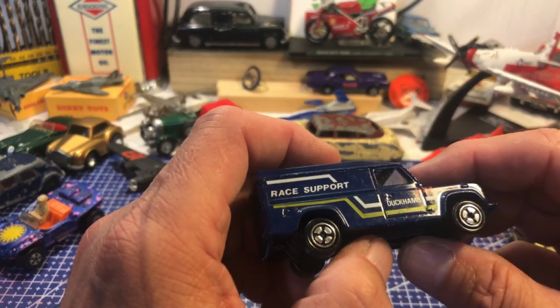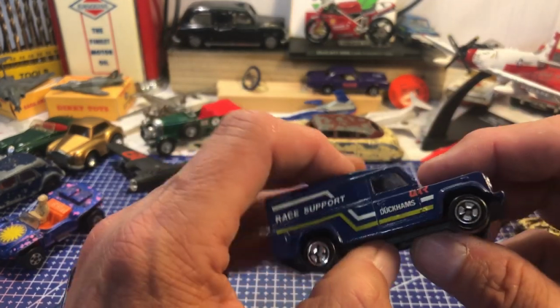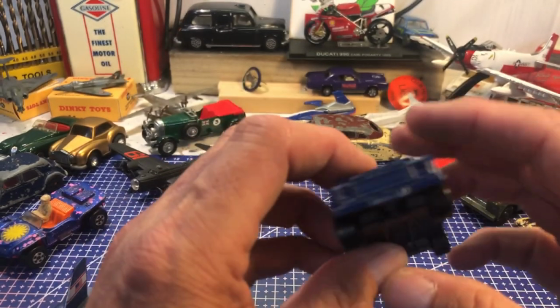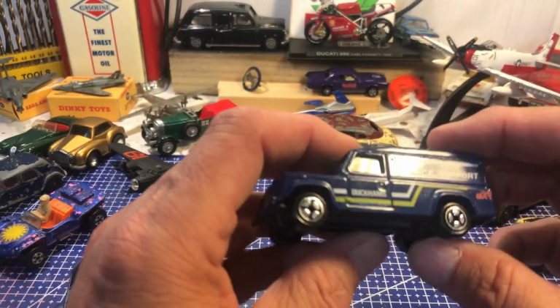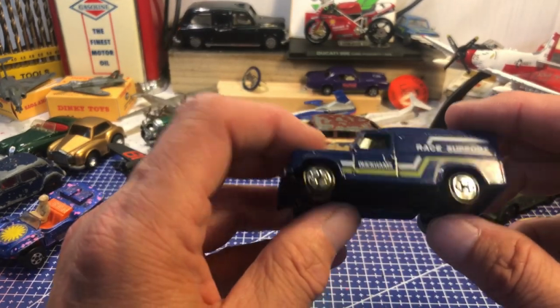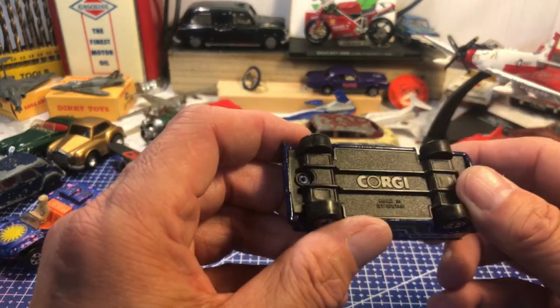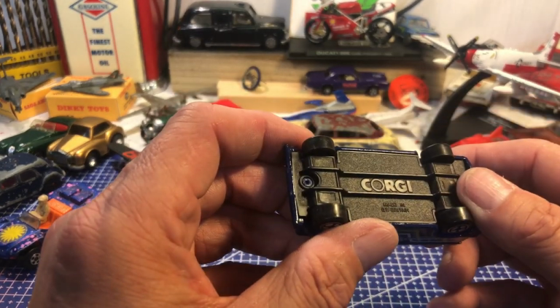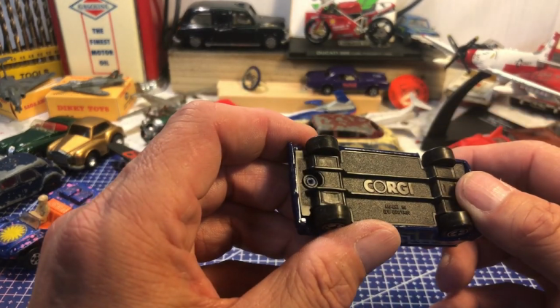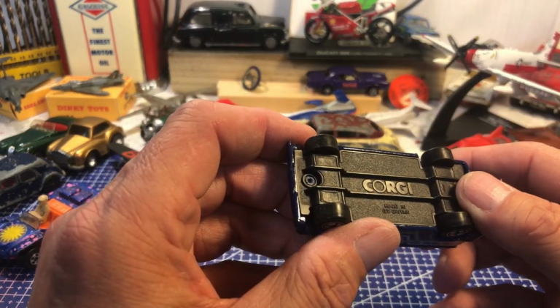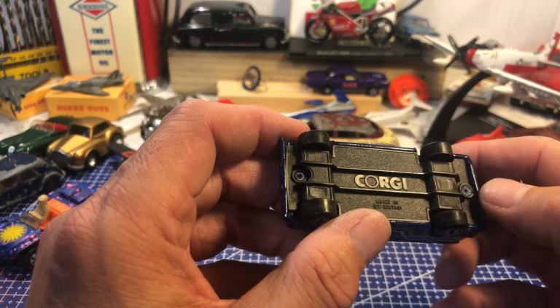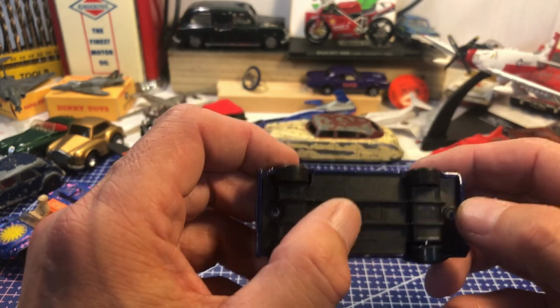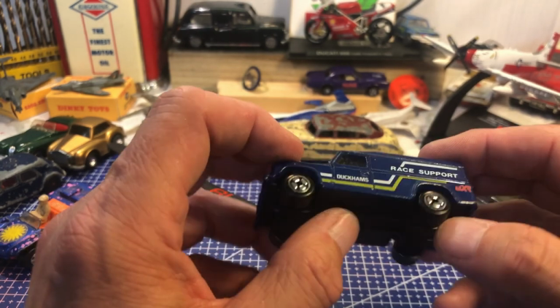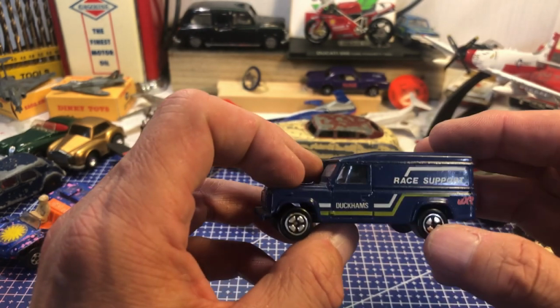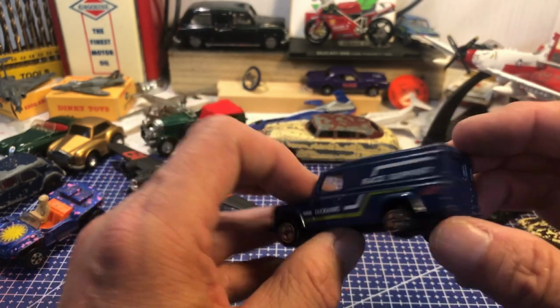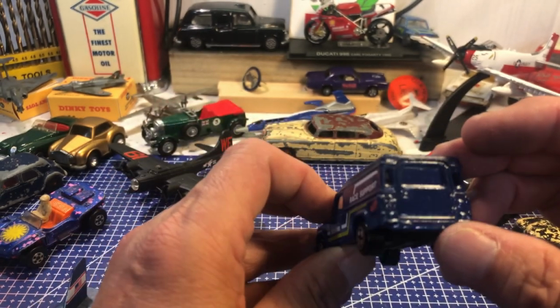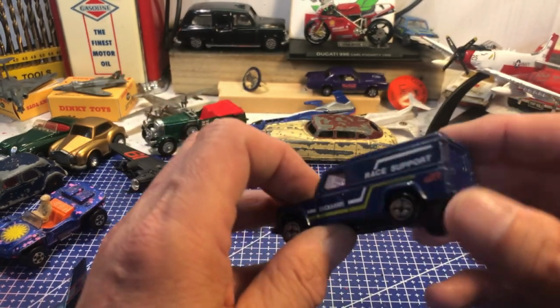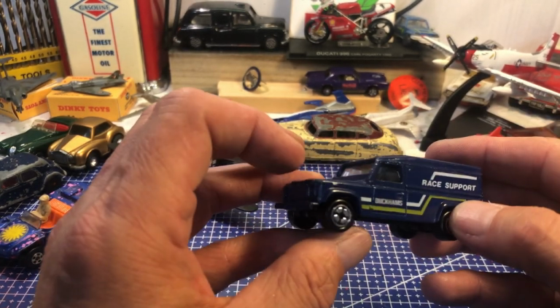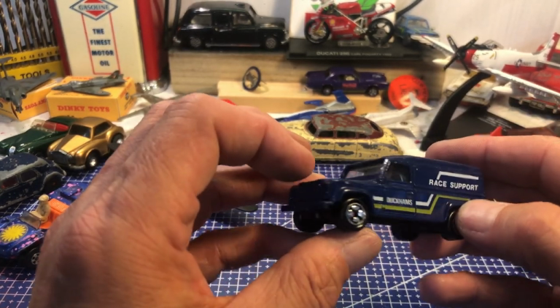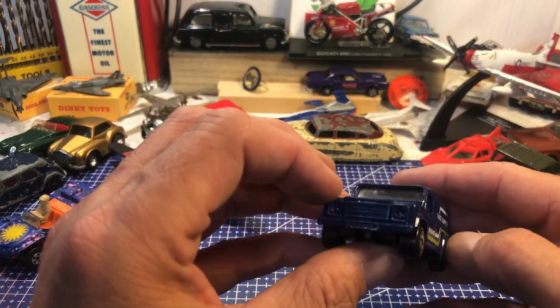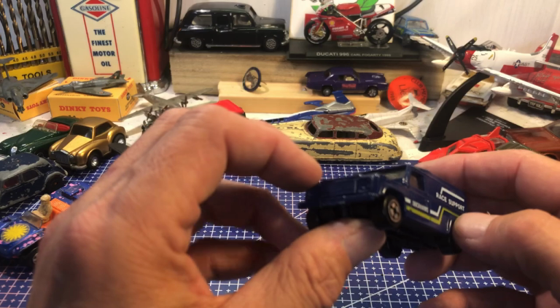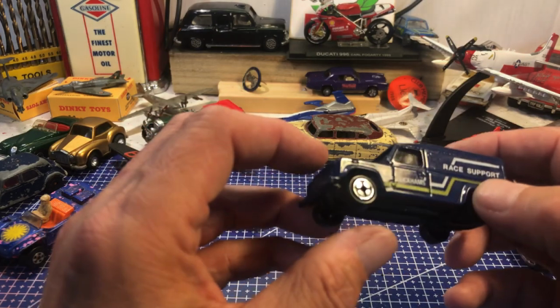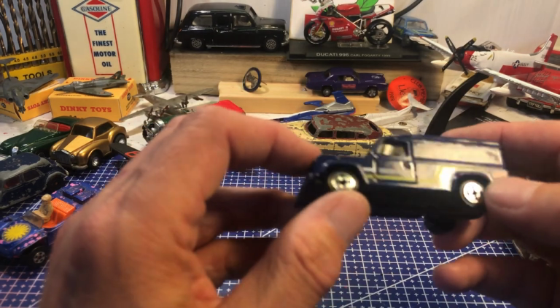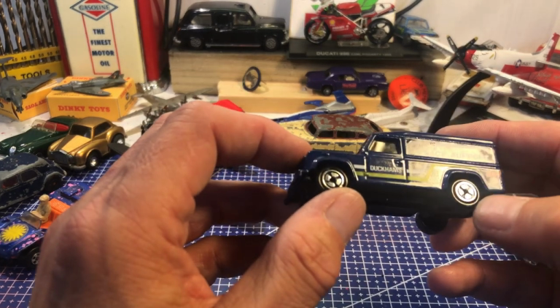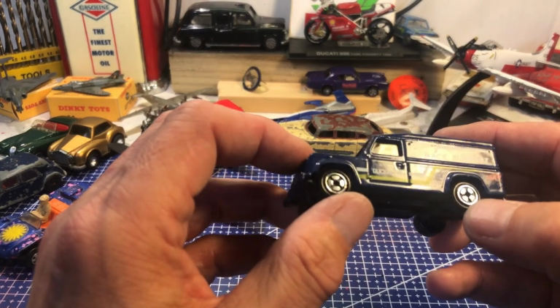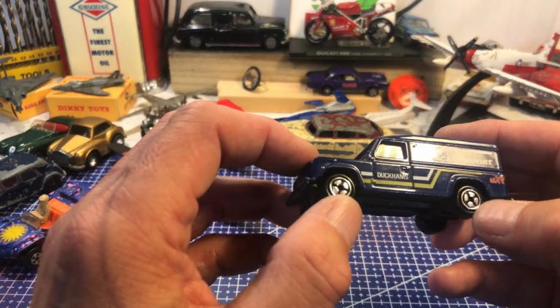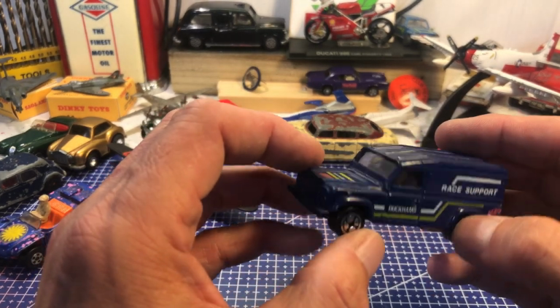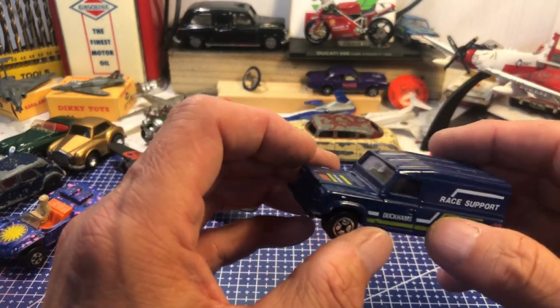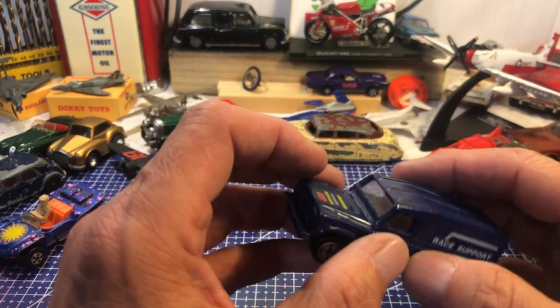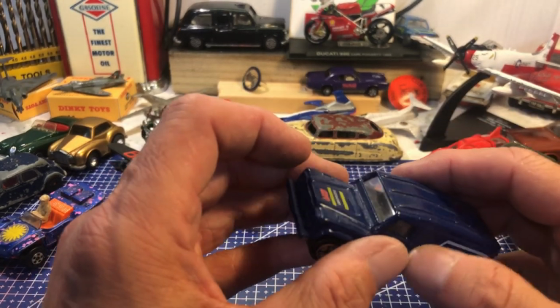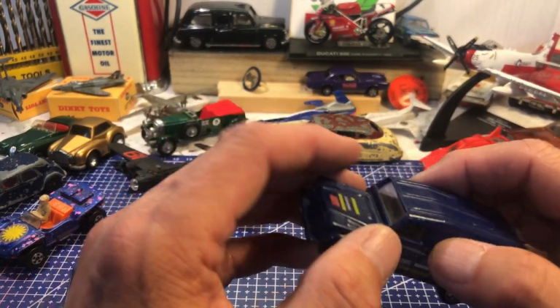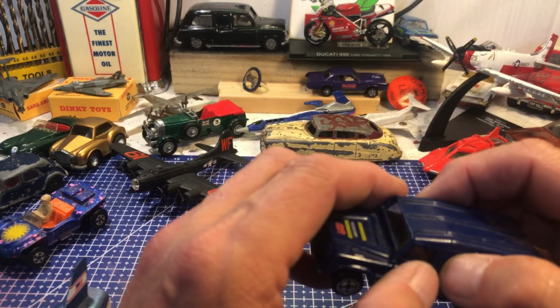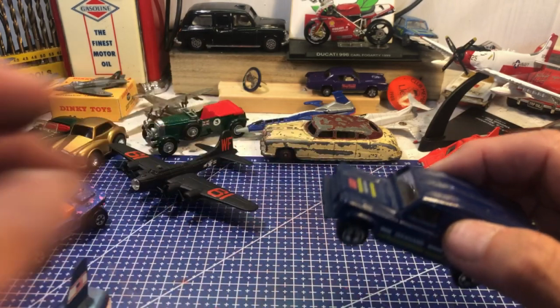A Duckhams Race Support Land Rover by Corgi — later Corgi with a plastic base, in very nice condition. I might be able to do some sort of race diorama now that I've got some support vehicles on the go.